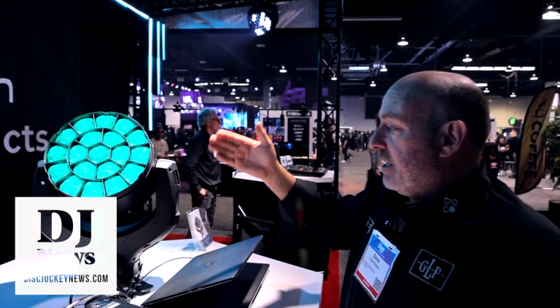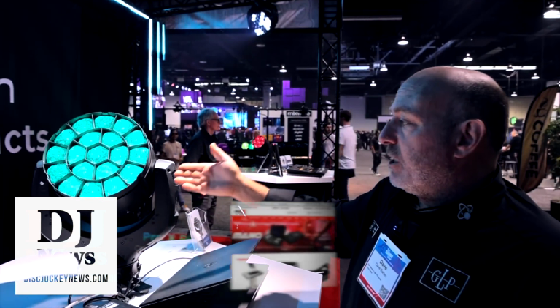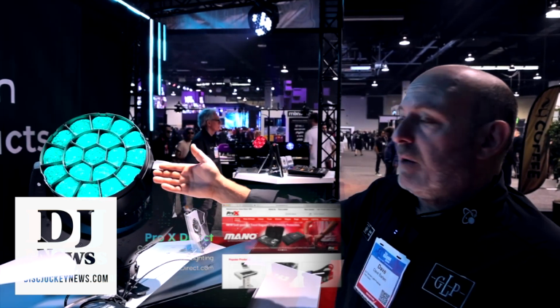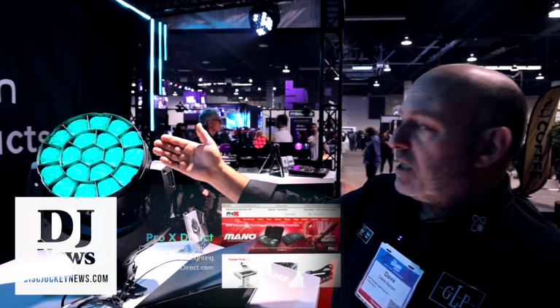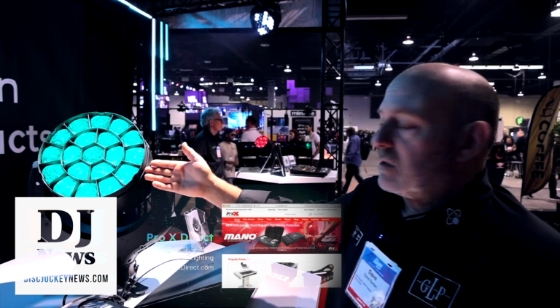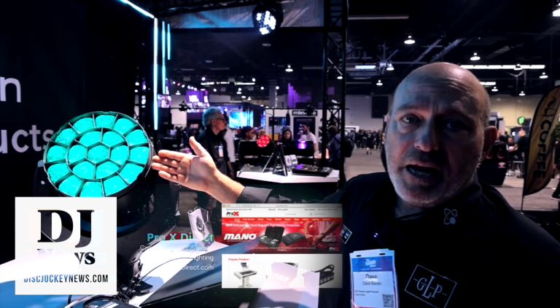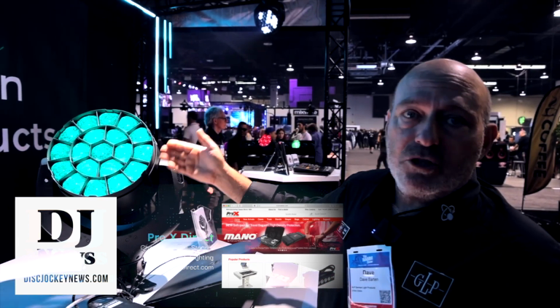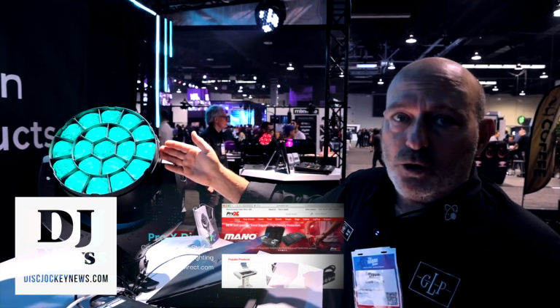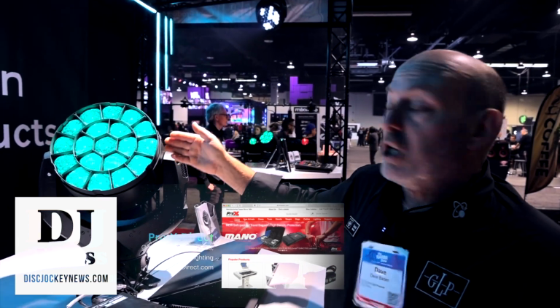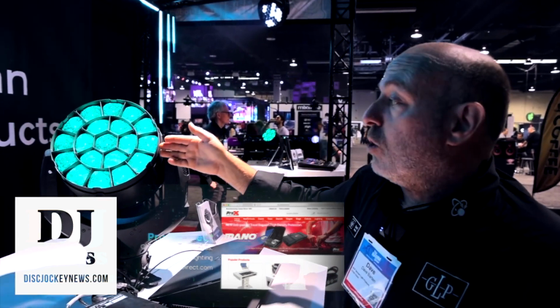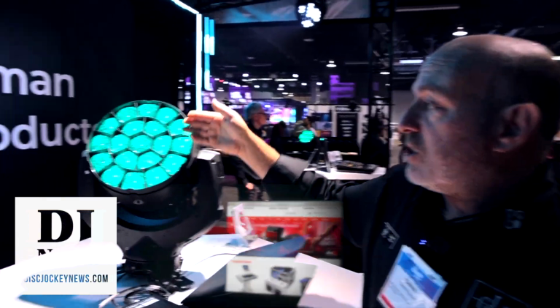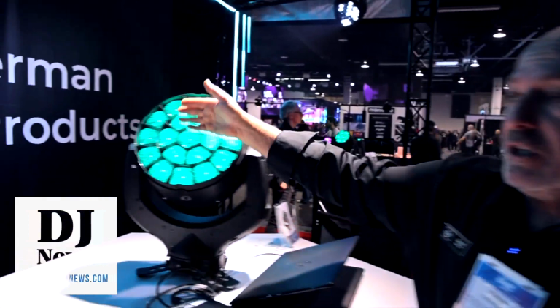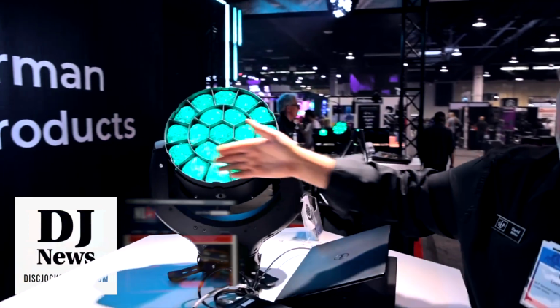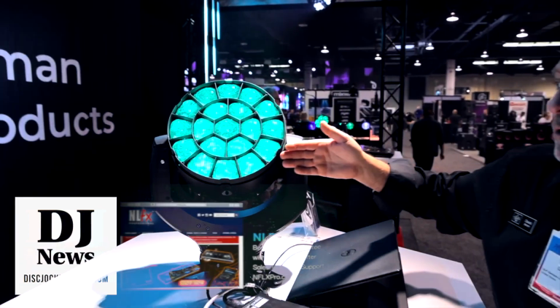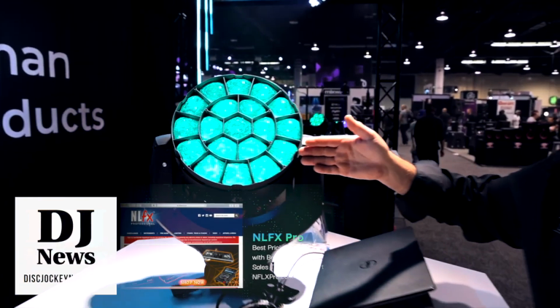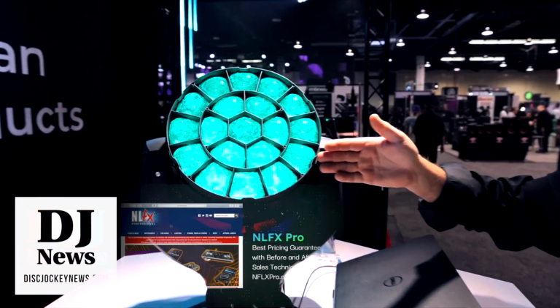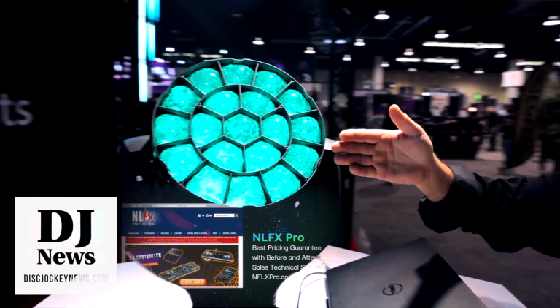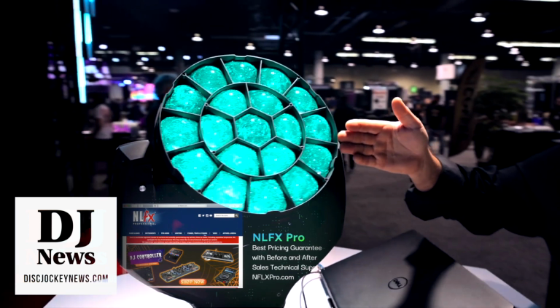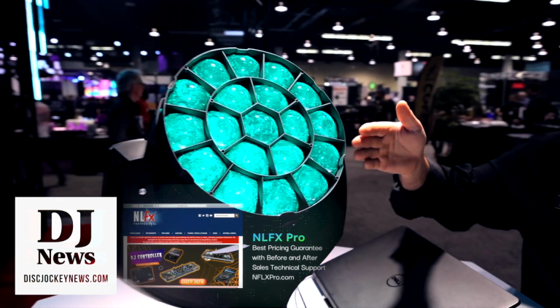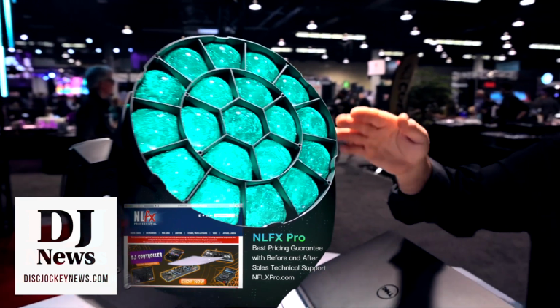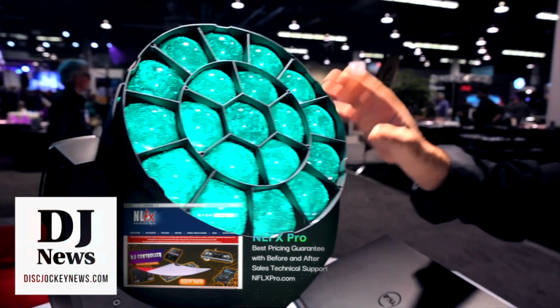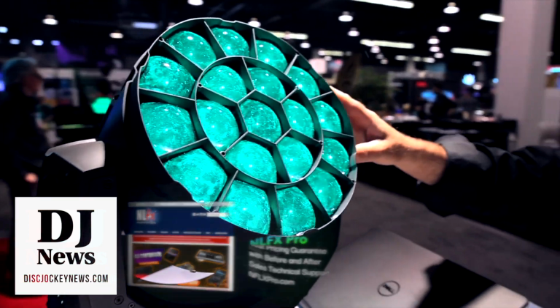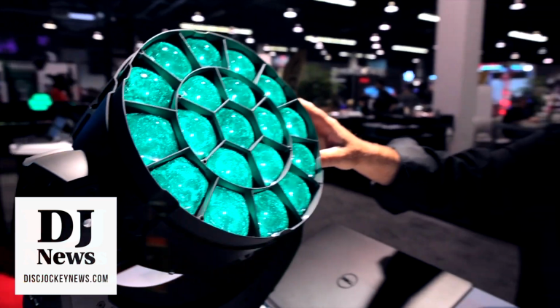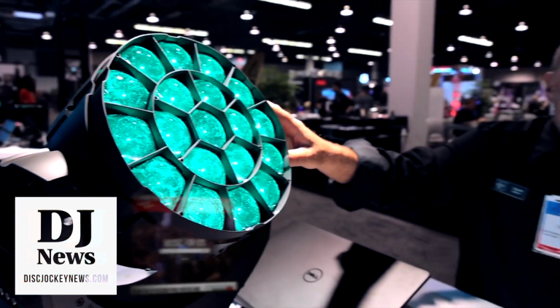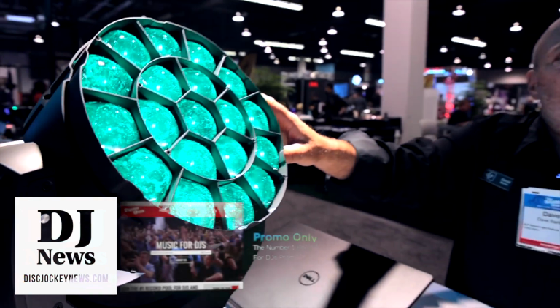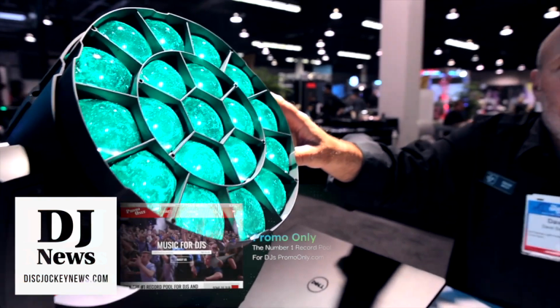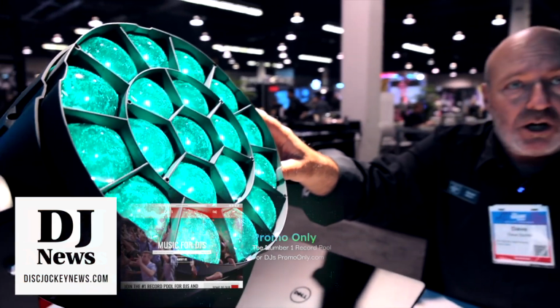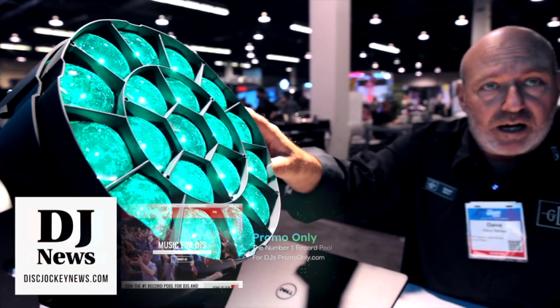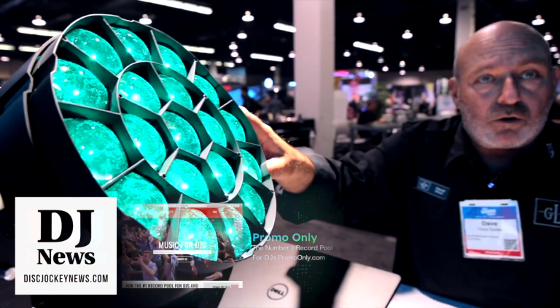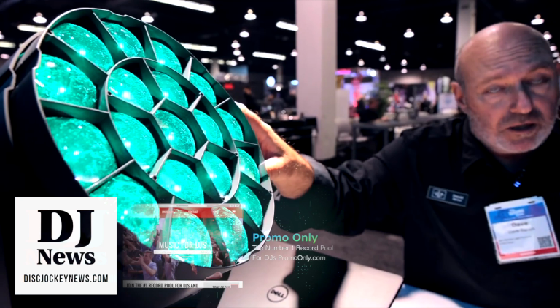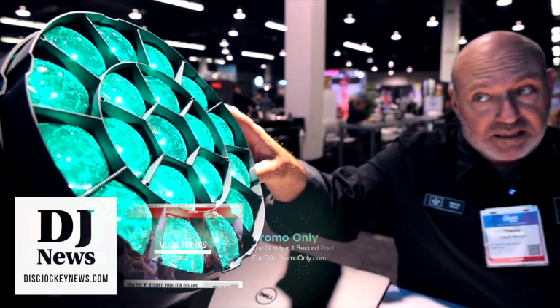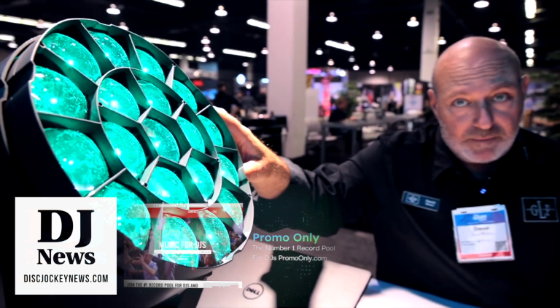It's fully automated tilt, pan, and zoom — you can control each individual diode. You get absolute color reproduction above 90 CRI across the complete gamut.